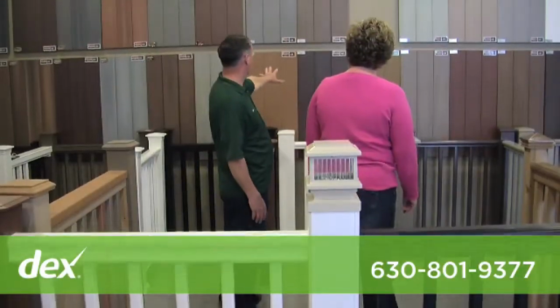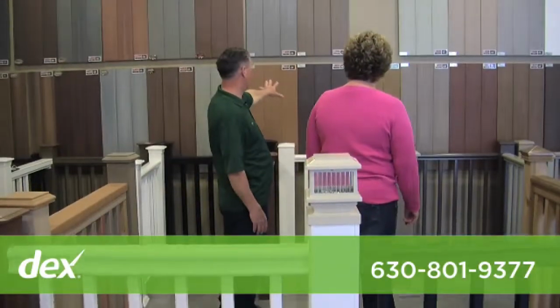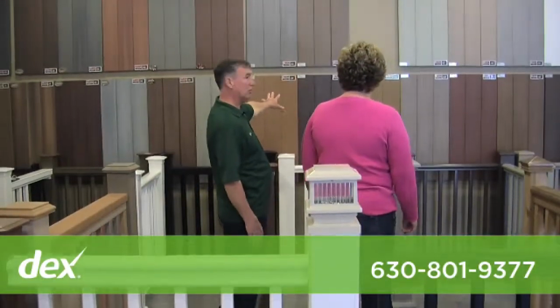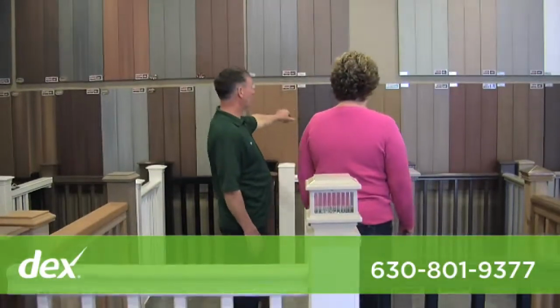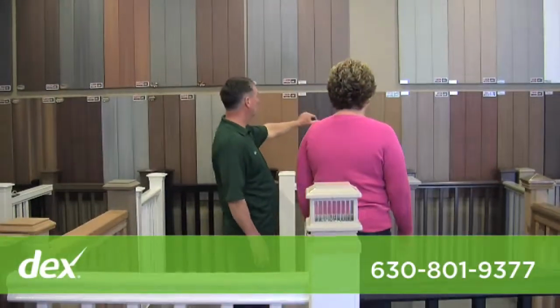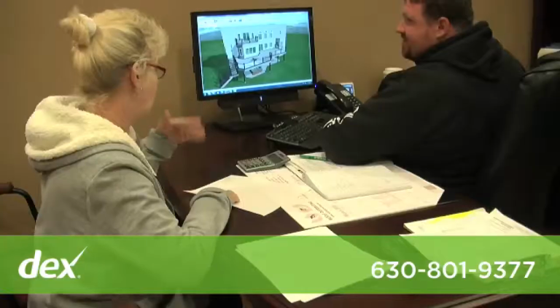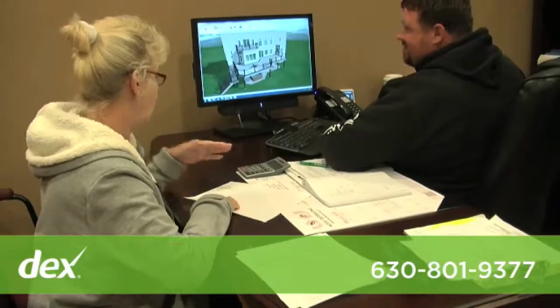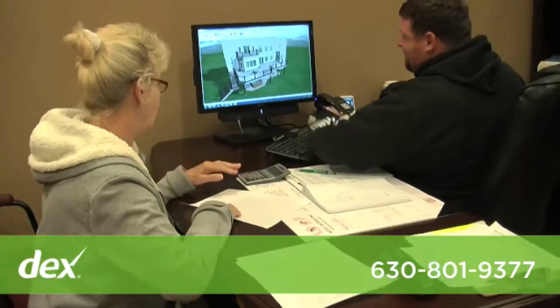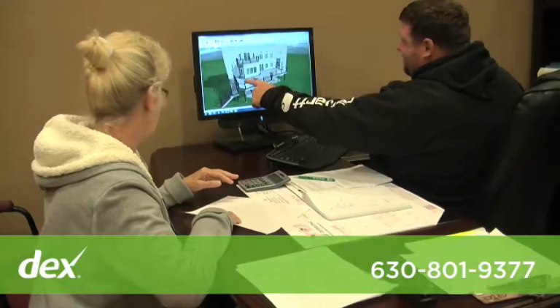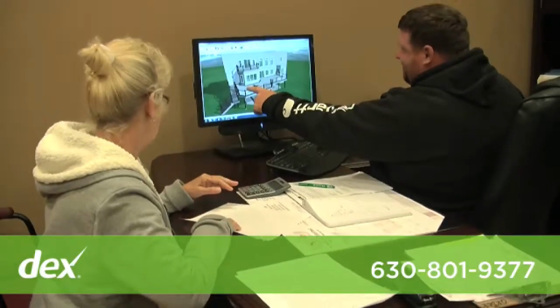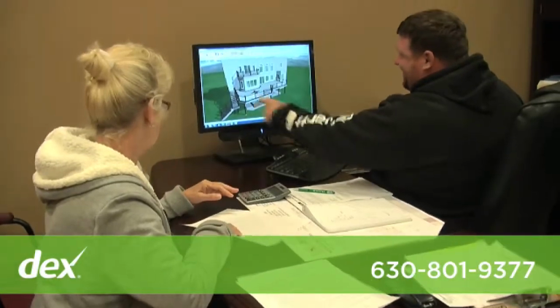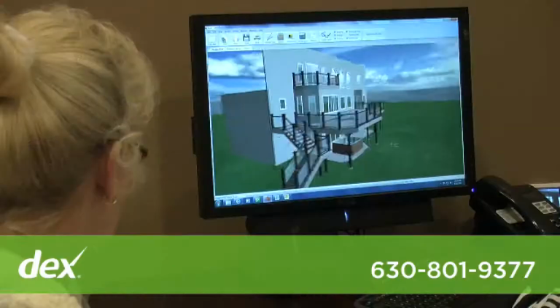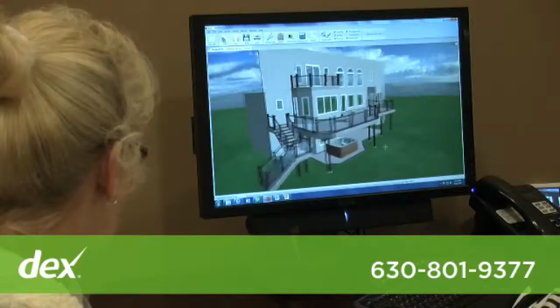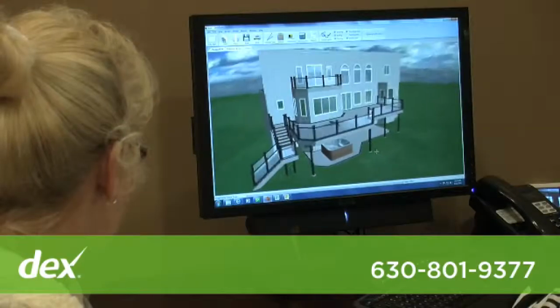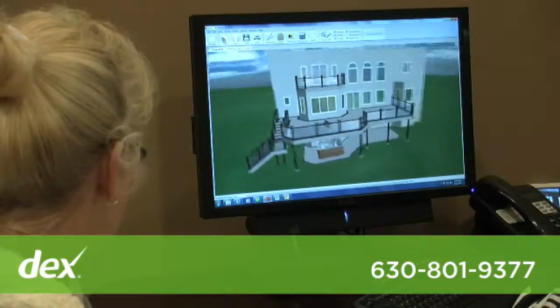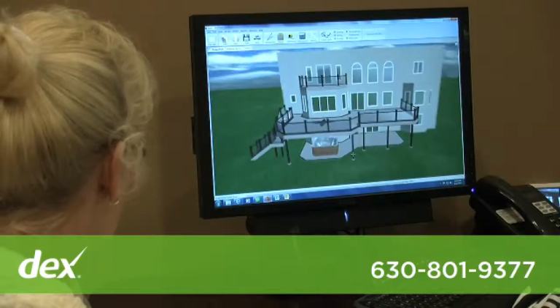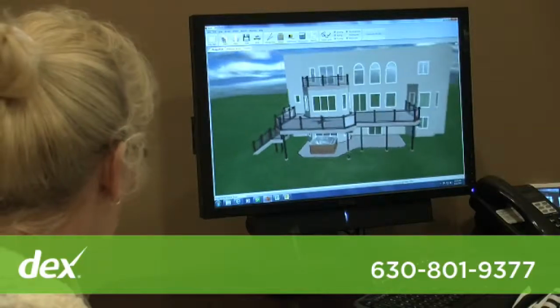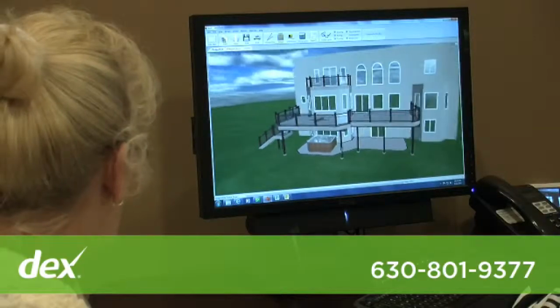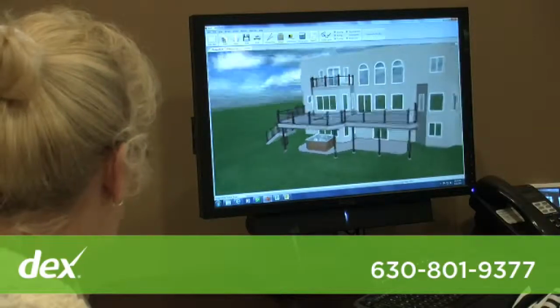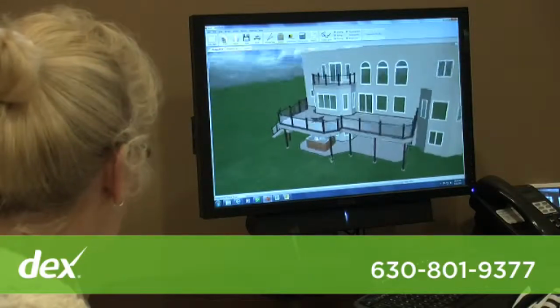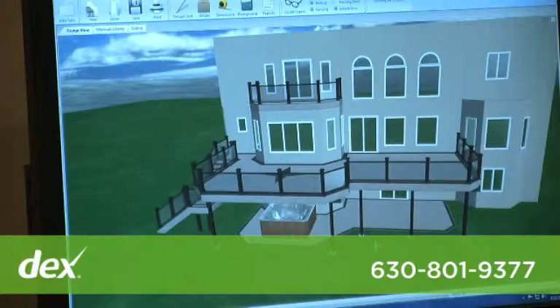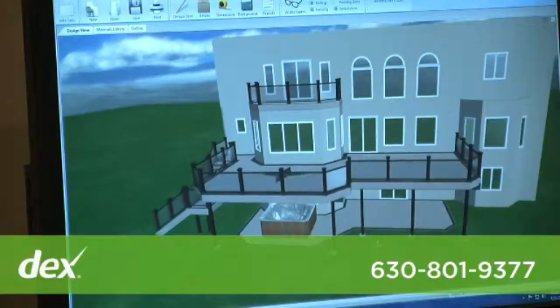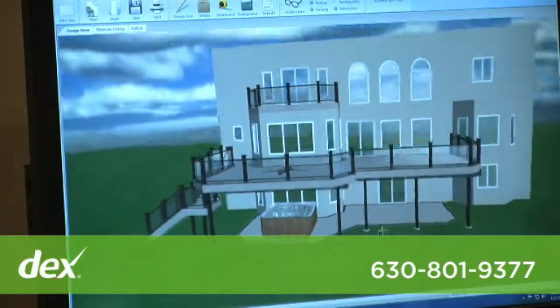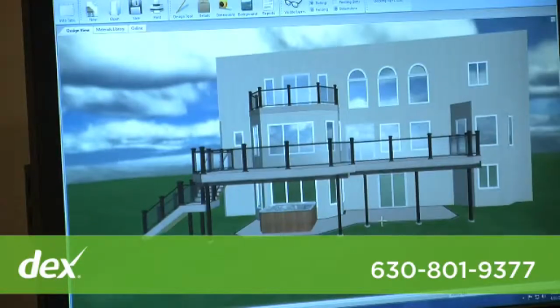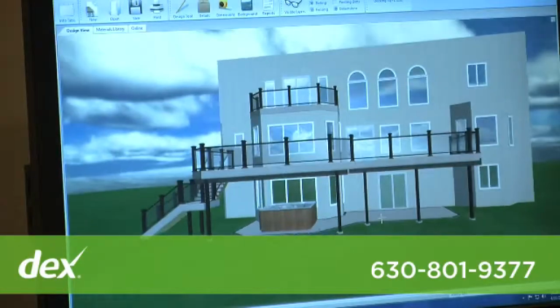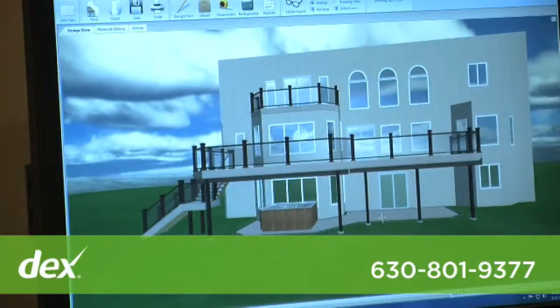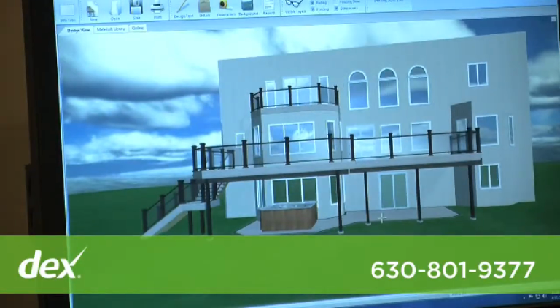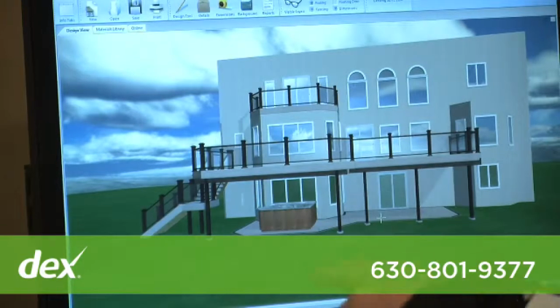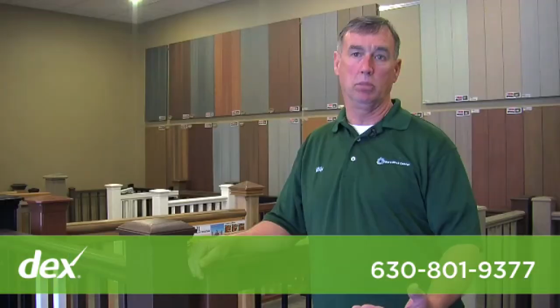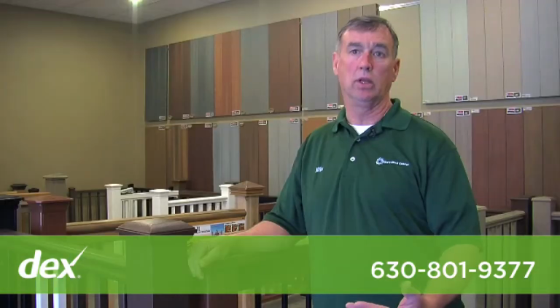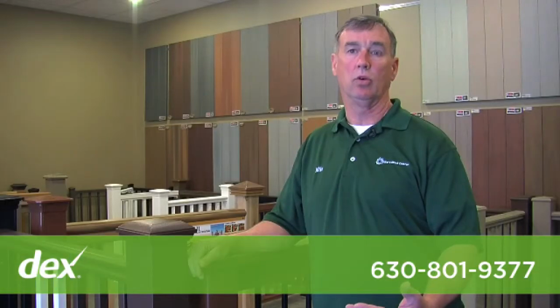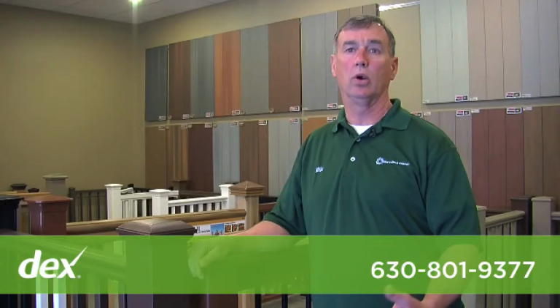From there we'll help them — if they need a design, we do a 3D design program, and then we can help them a little bit with permits if they need any advice on building and so forth.